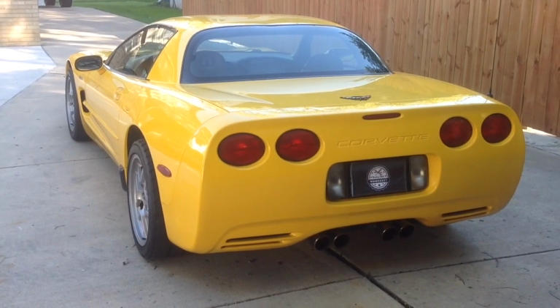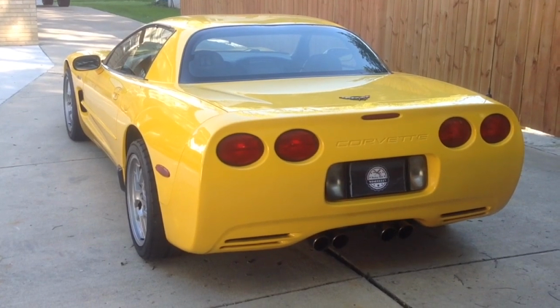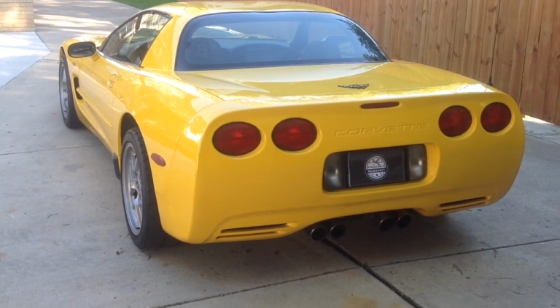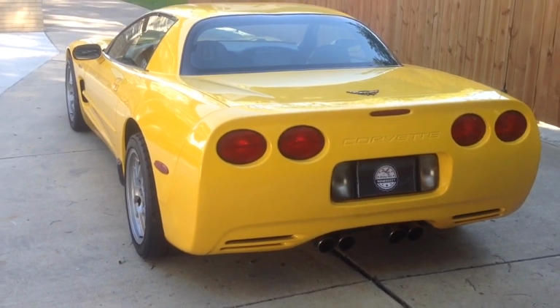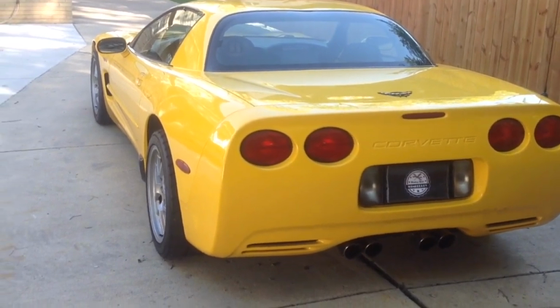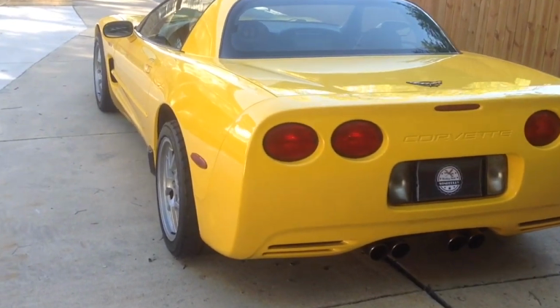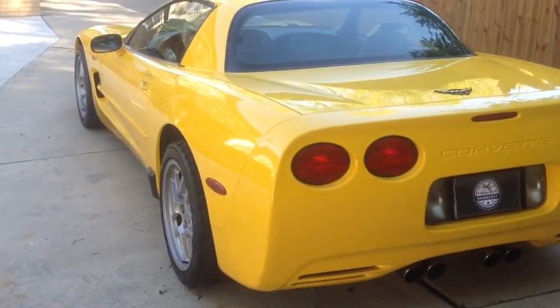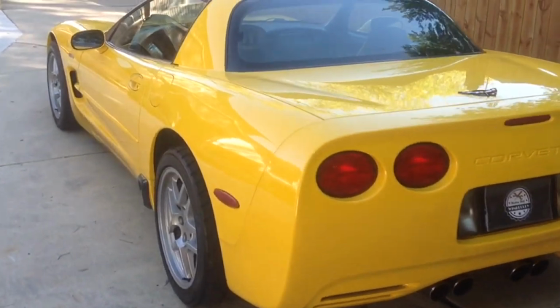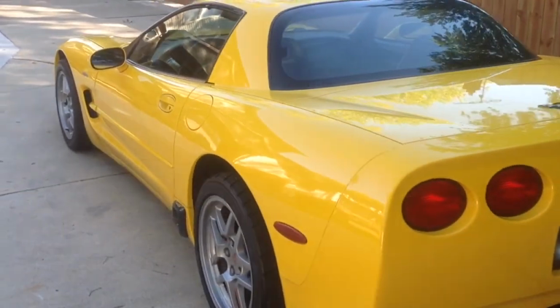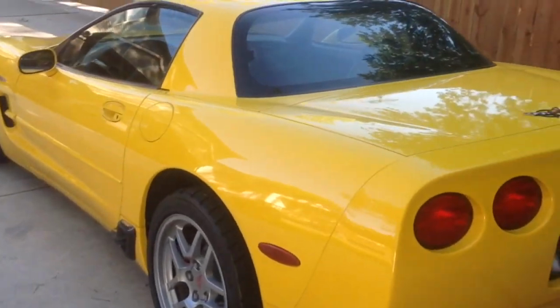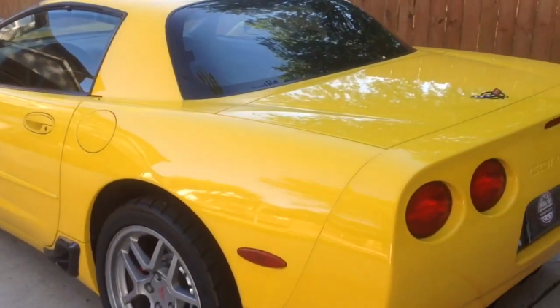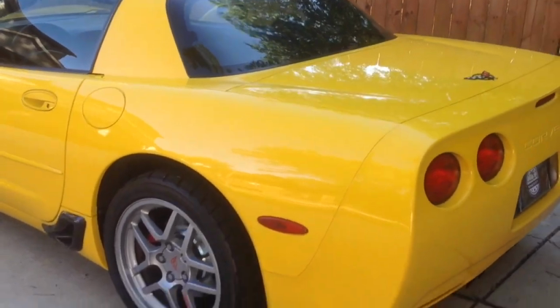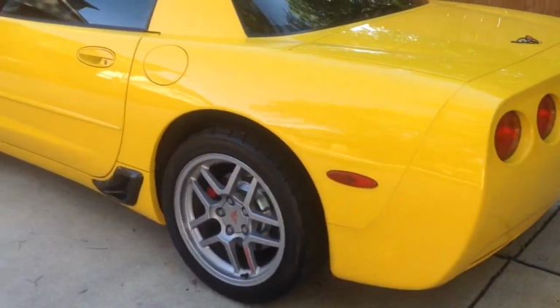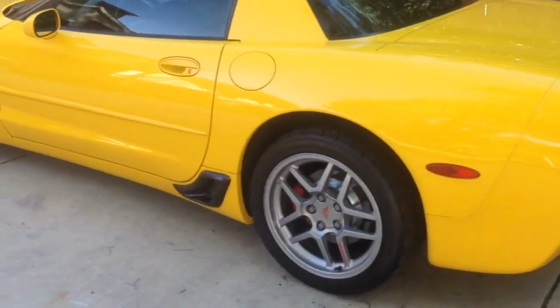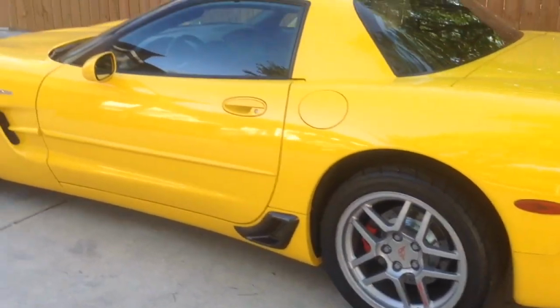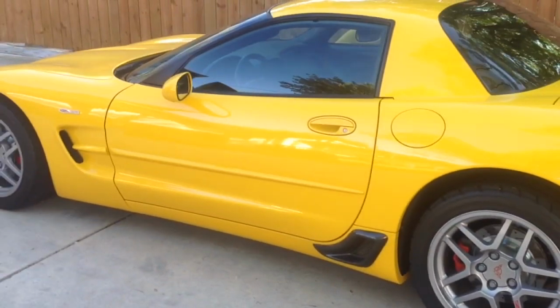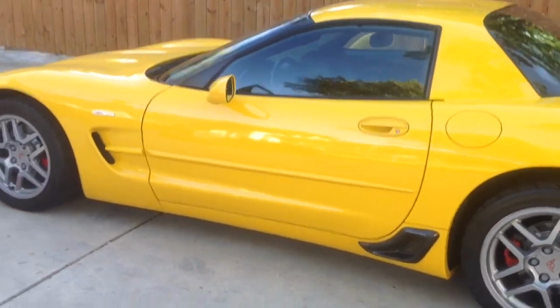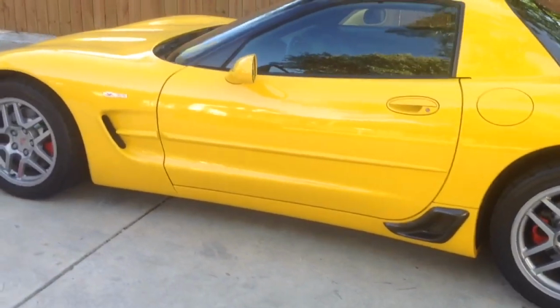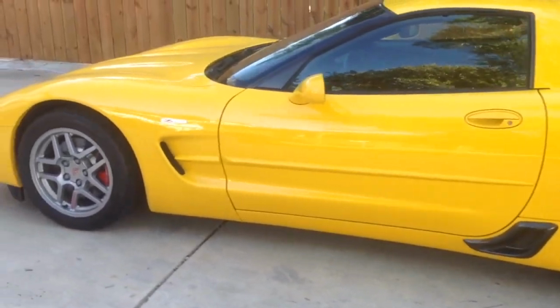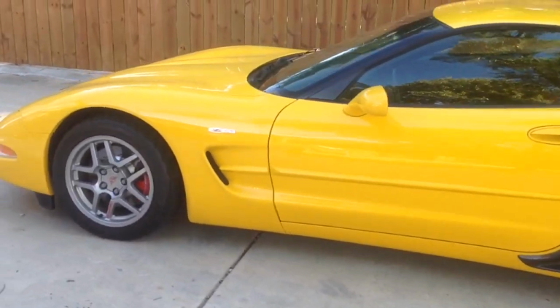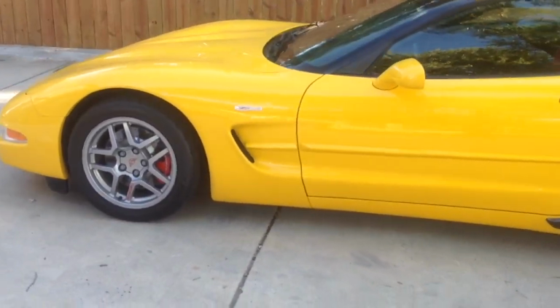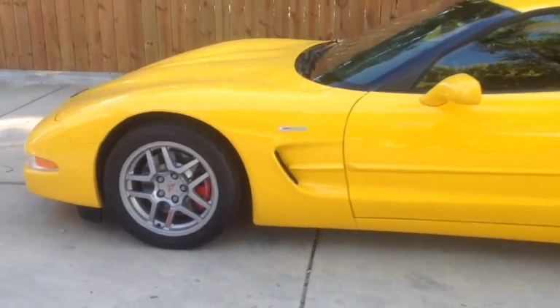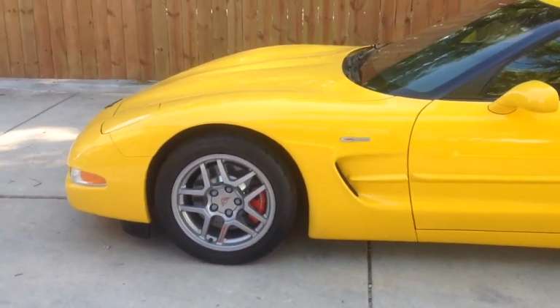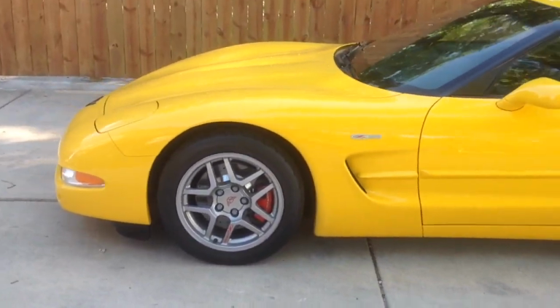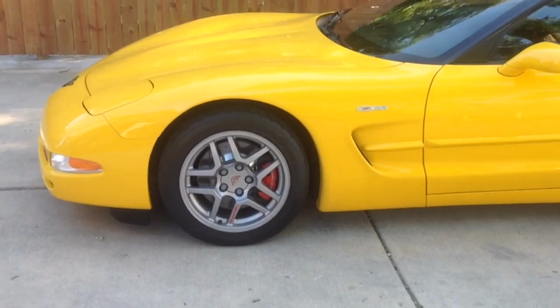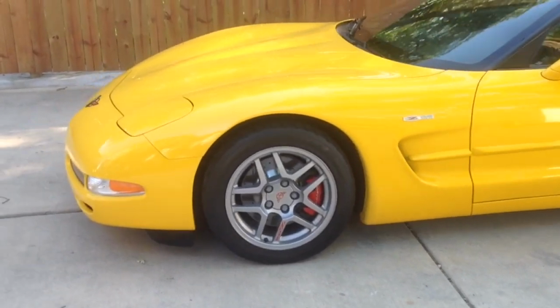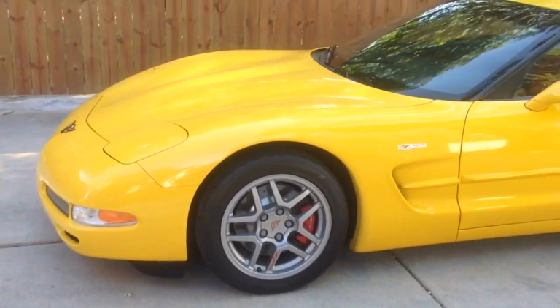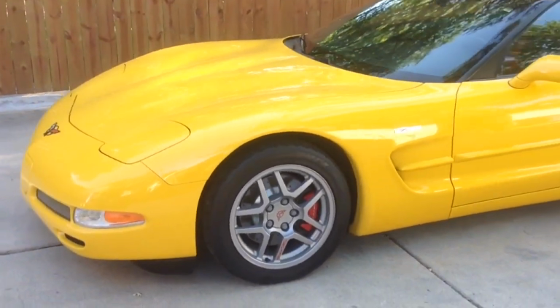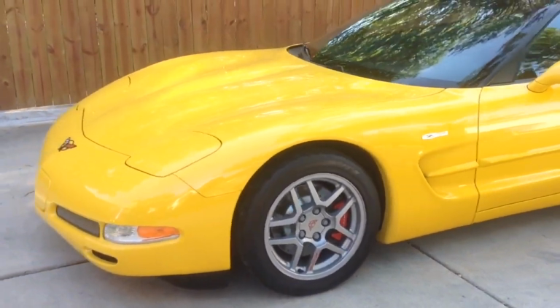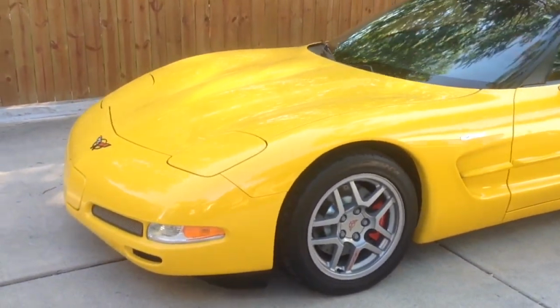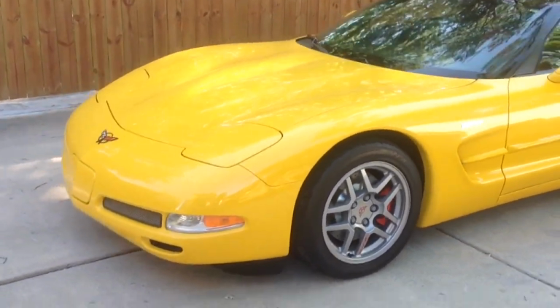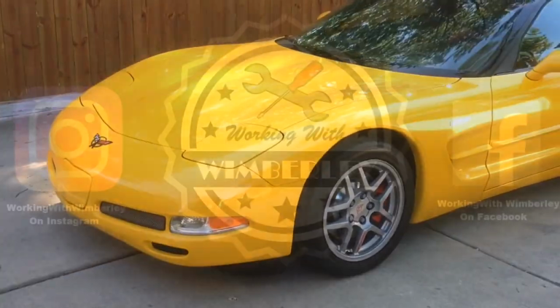How to change the oil and oil filter in a 1997 to 2004 C5 Chevy Corvette. I am Steven Wimberly and this is Working with Wimberly.